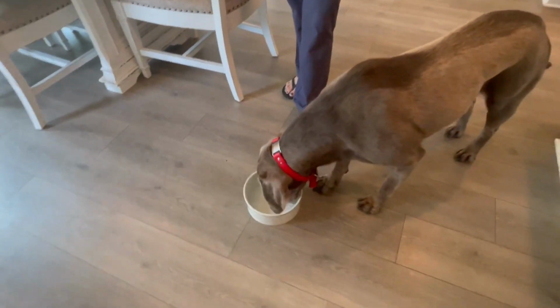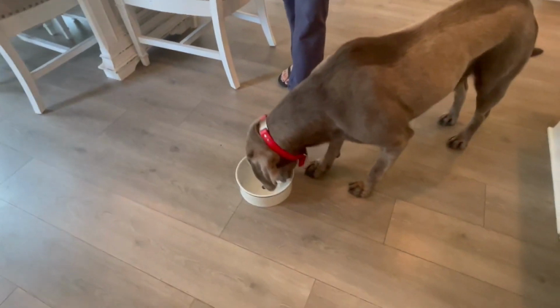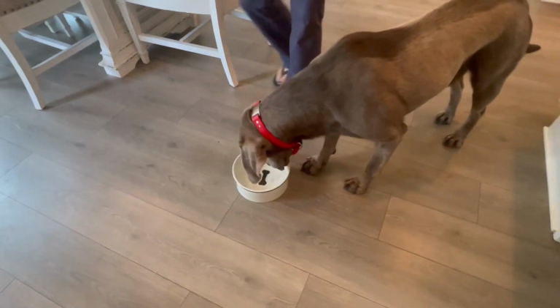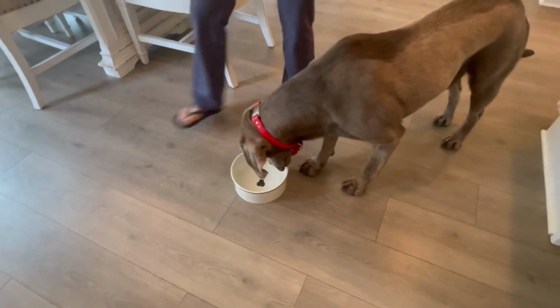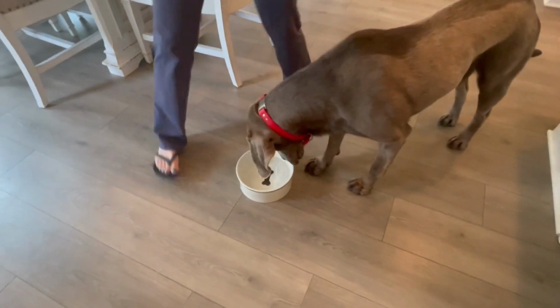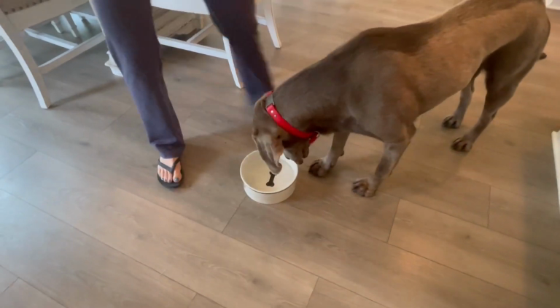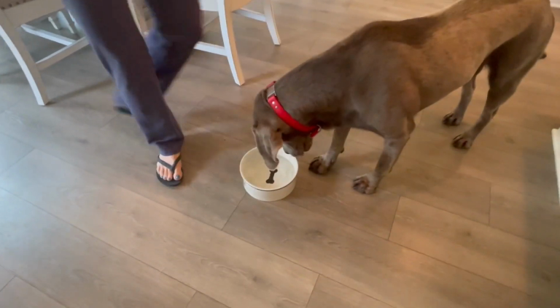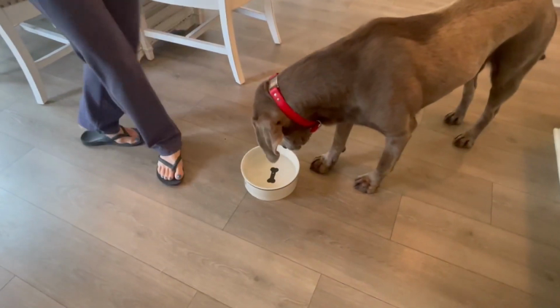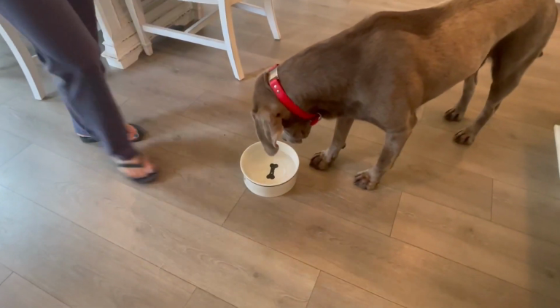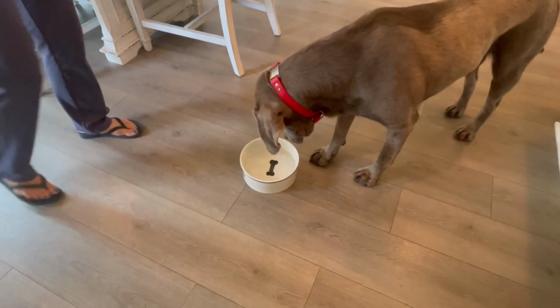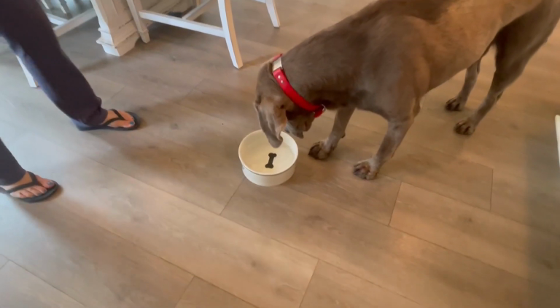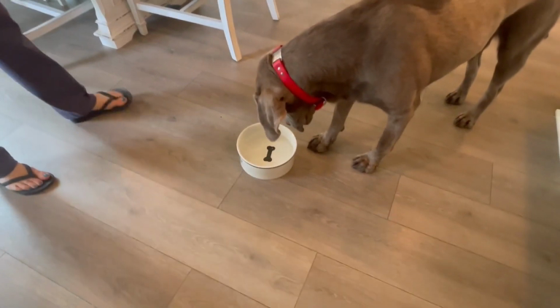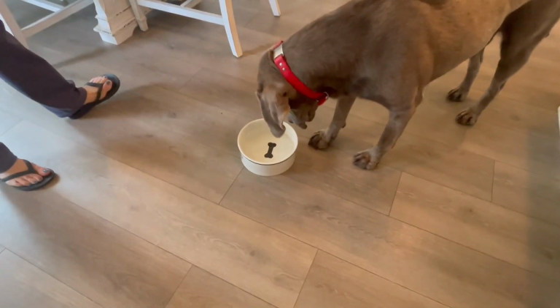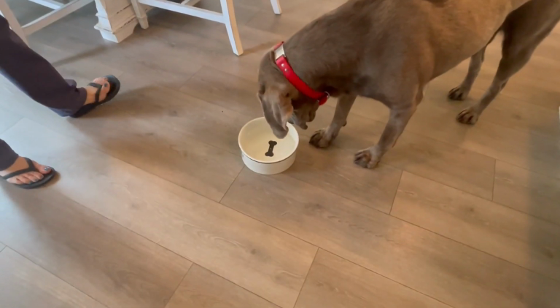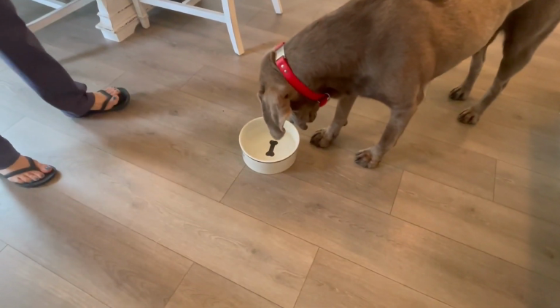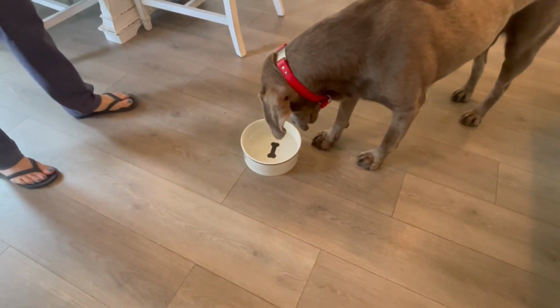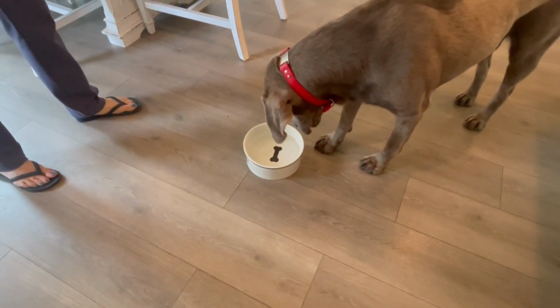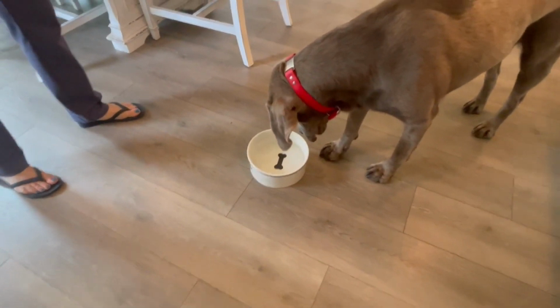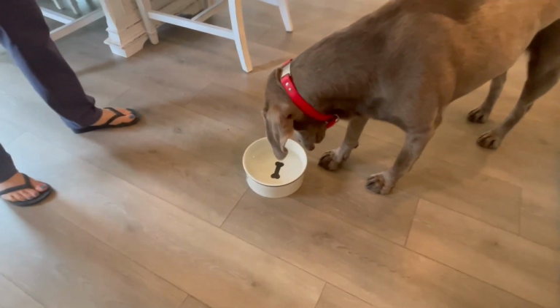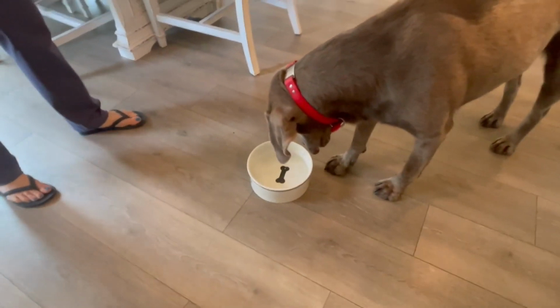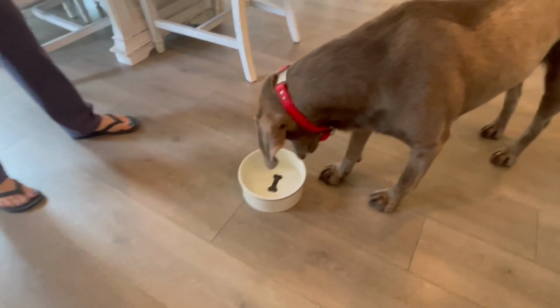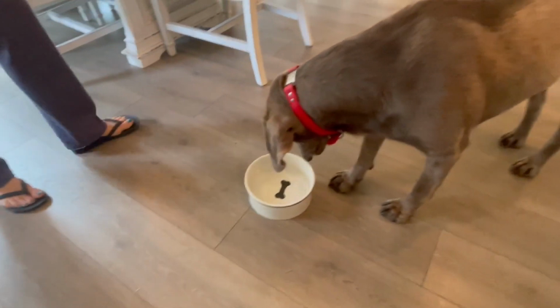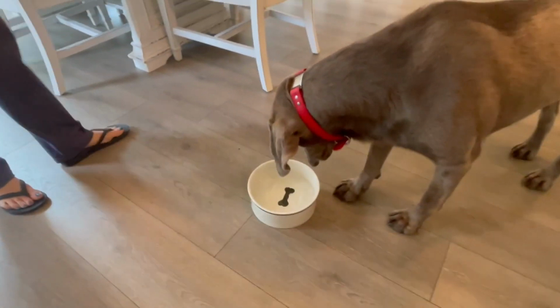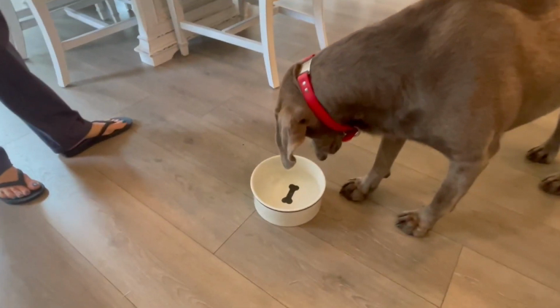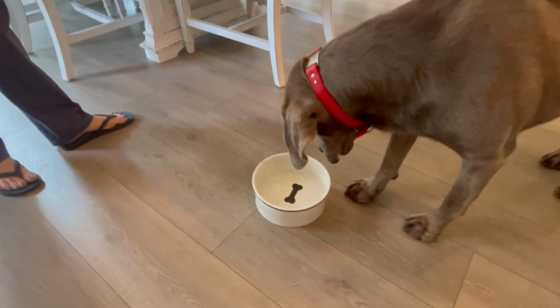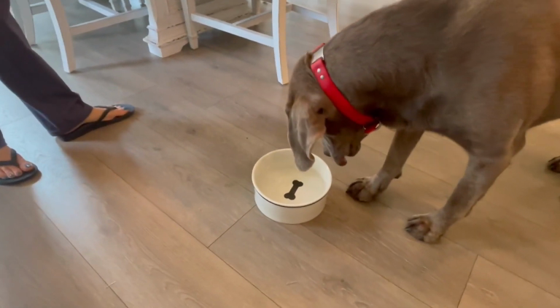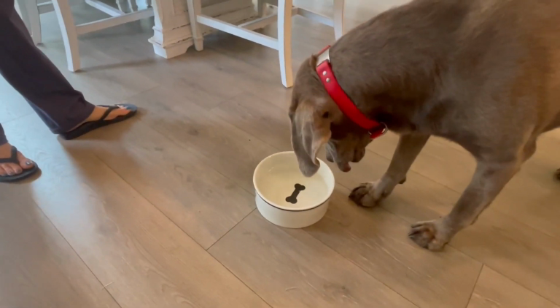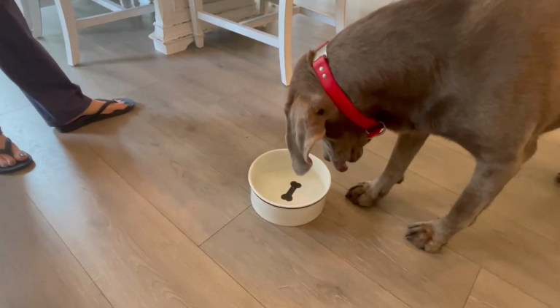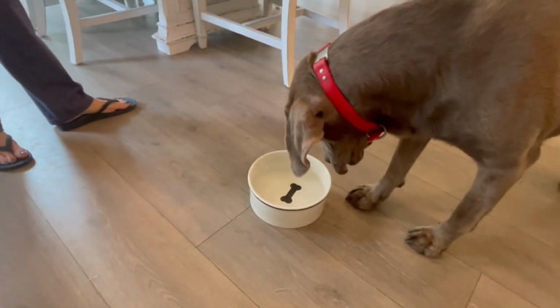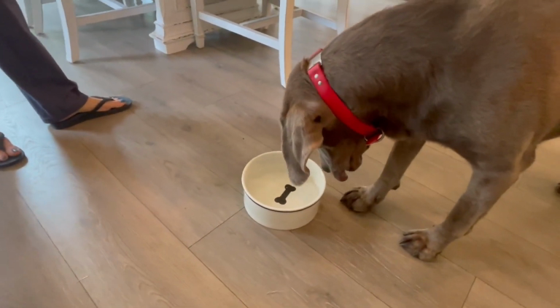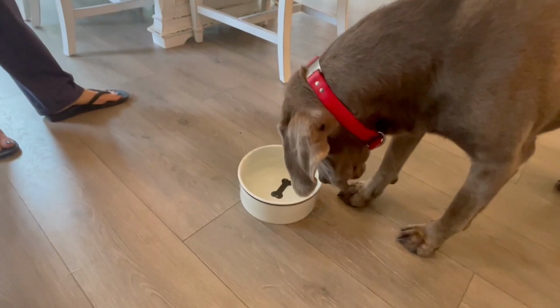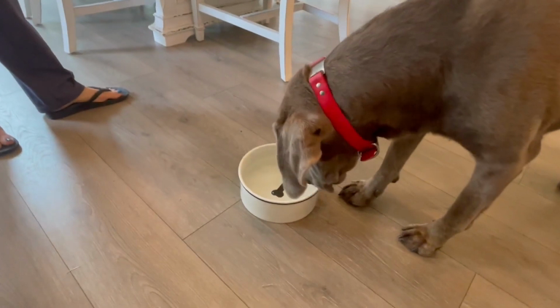As you can see, Smitty's checking it out. I think he's curious about the bone at the bottom and if he's going to be able to get it. But, Smitty, that's not a pool — it's just for drinking.